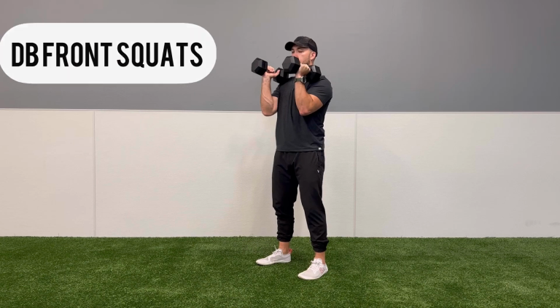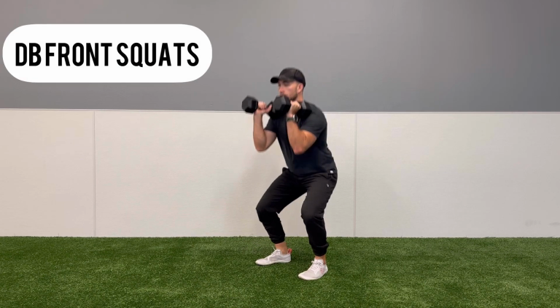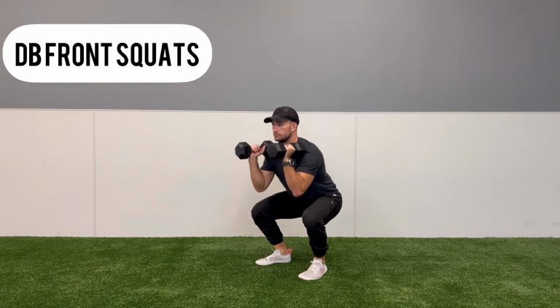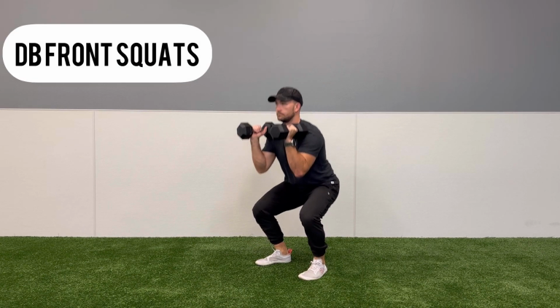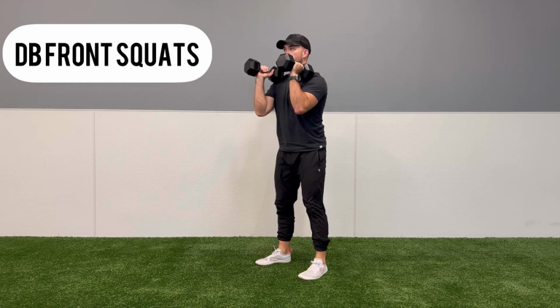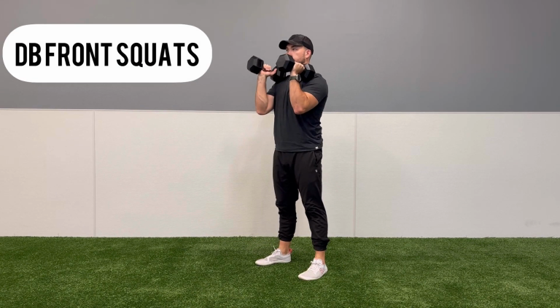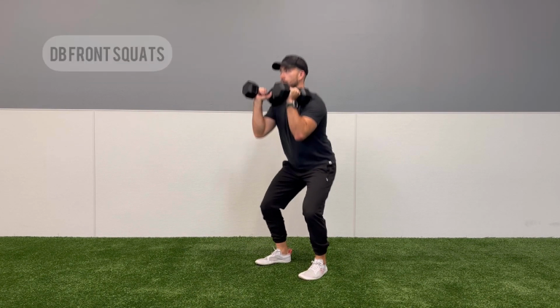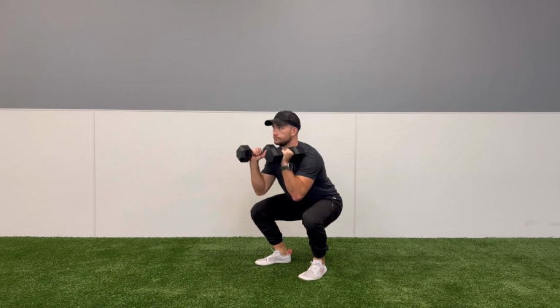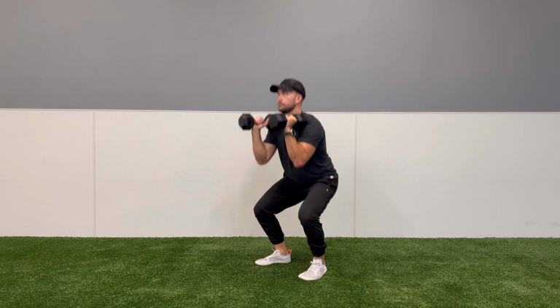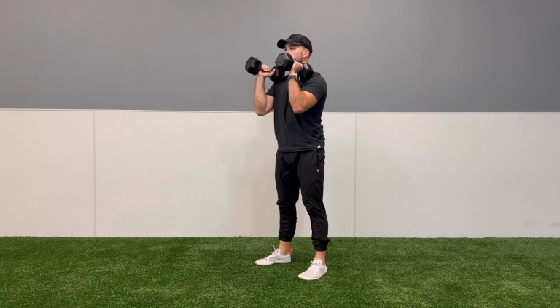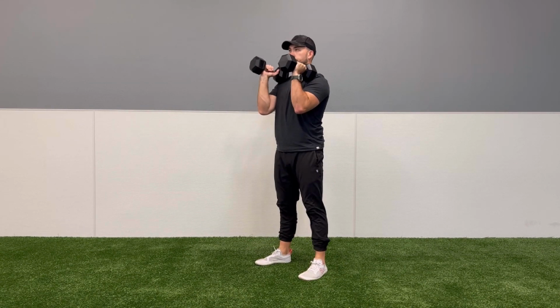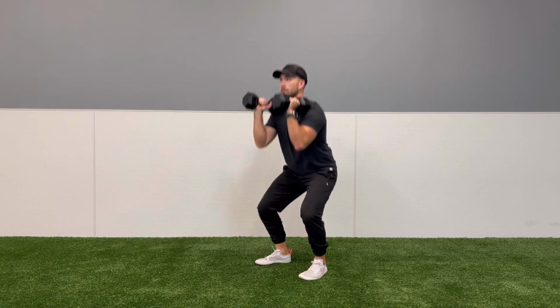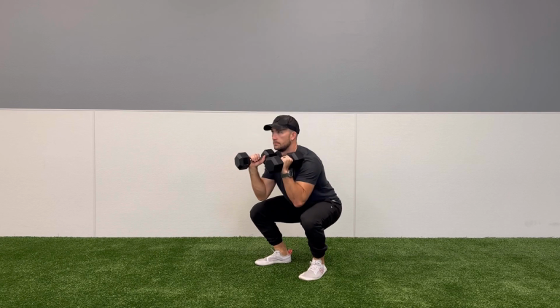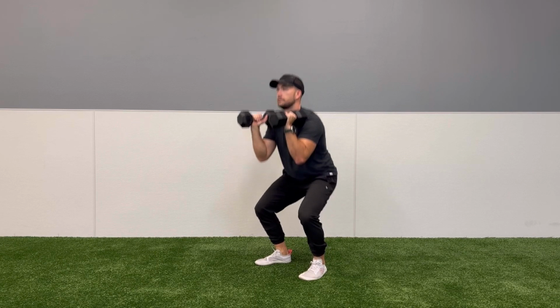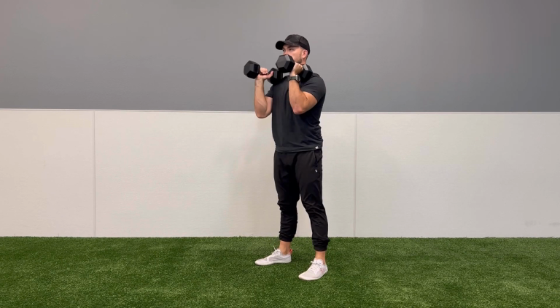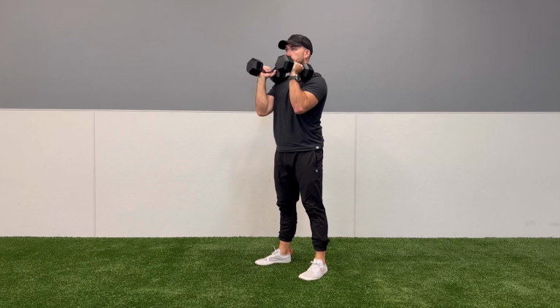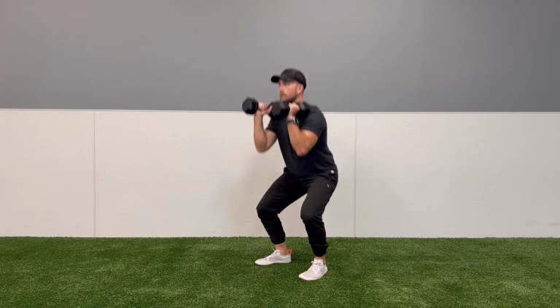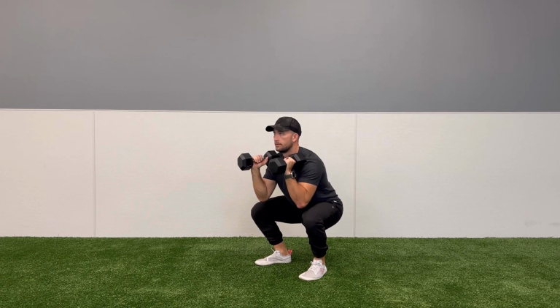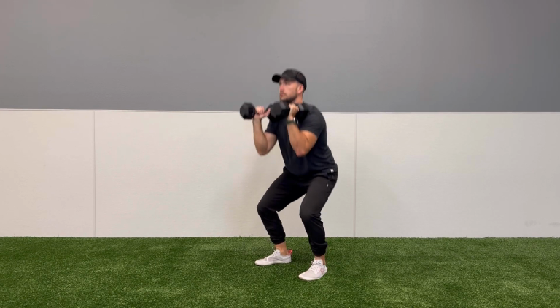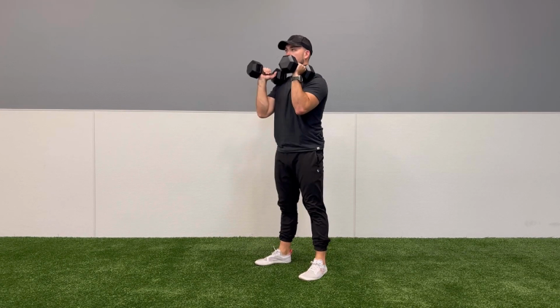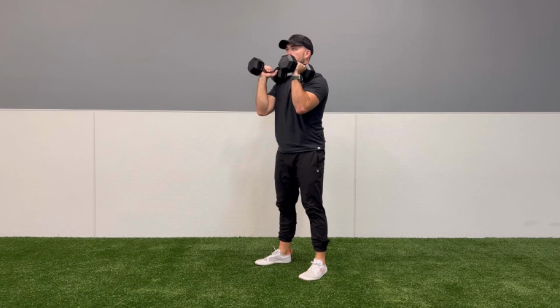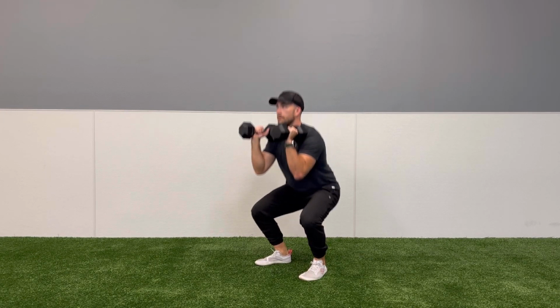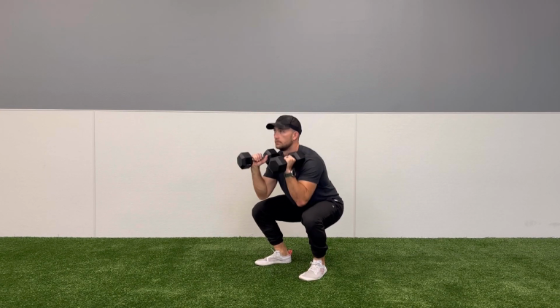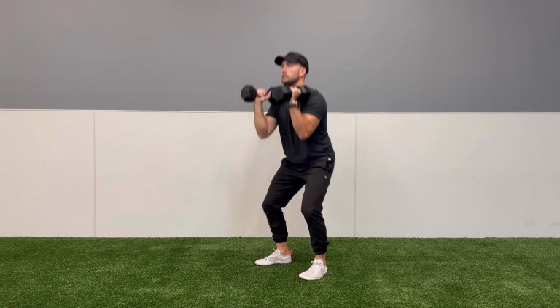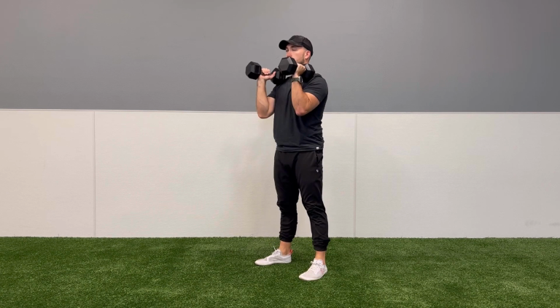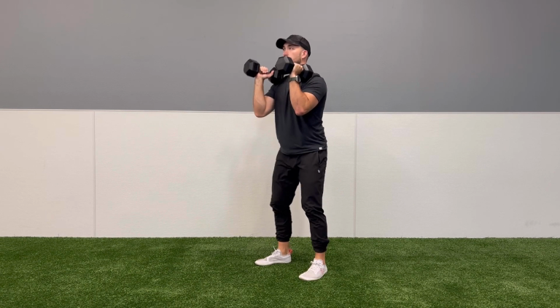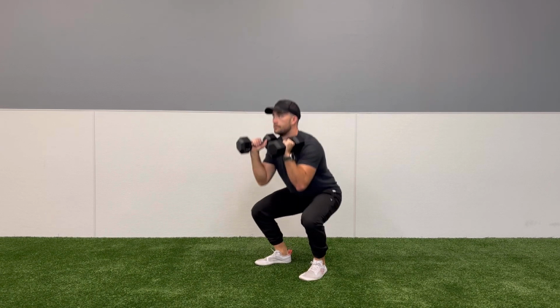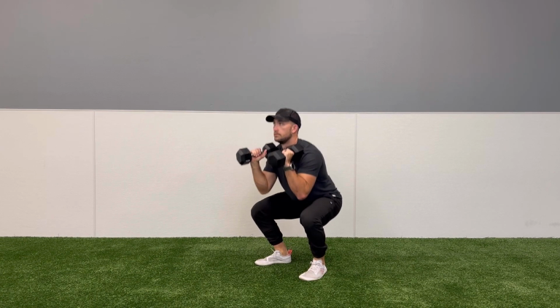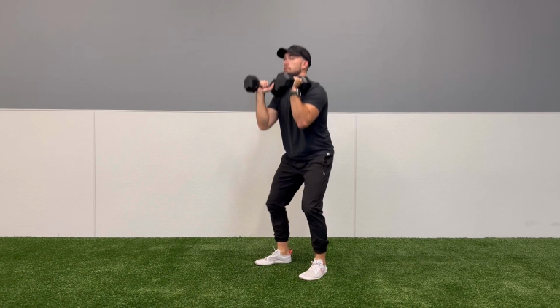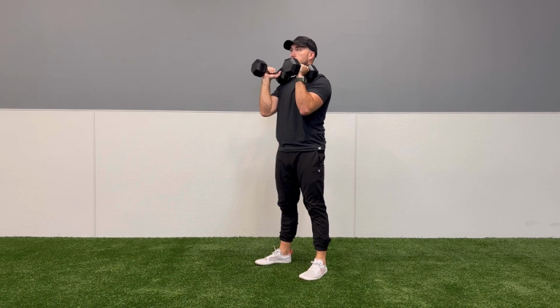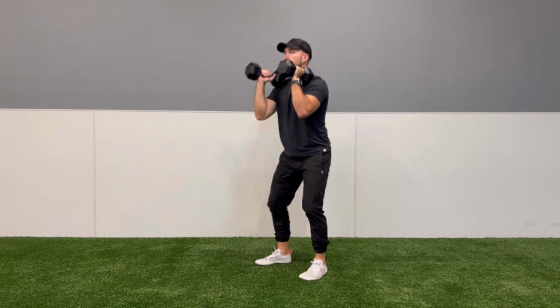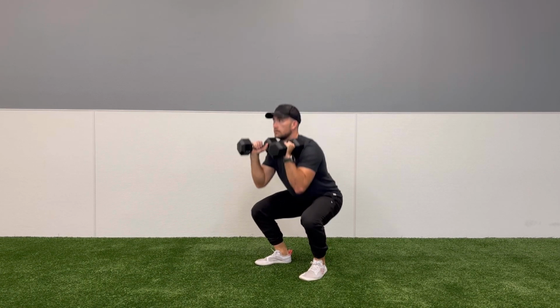For the dumbbell front squats, clients will grab one dumbbell on each hand, holding it in a front rack position. They will squat down to 90 degrees, making sure they keep their knee over their second and third toe, and drive through their heel to return back to the top.